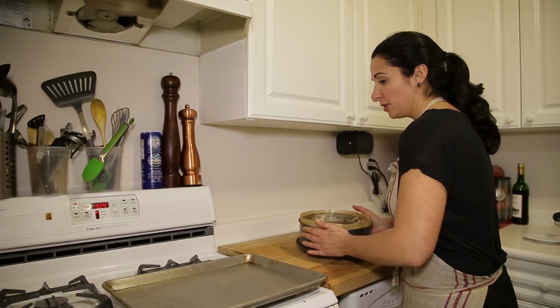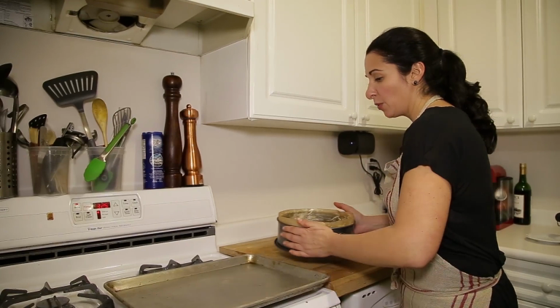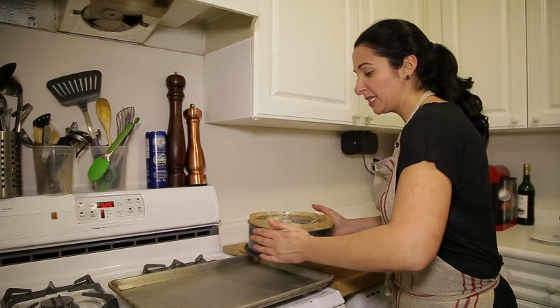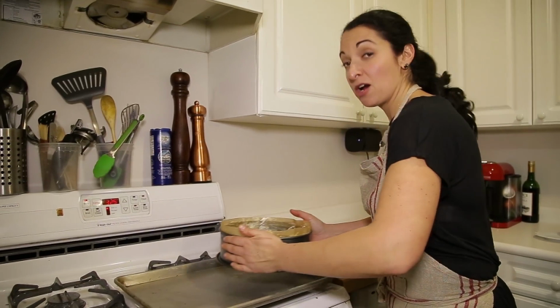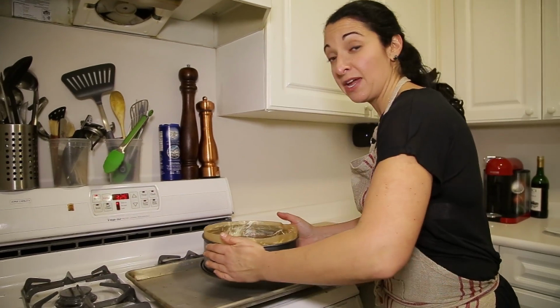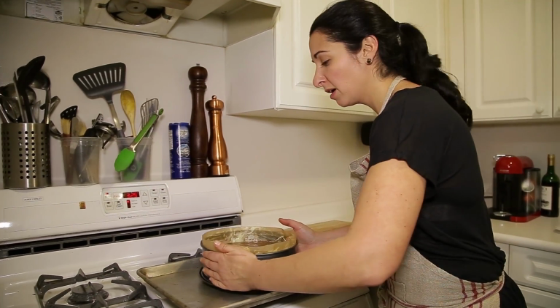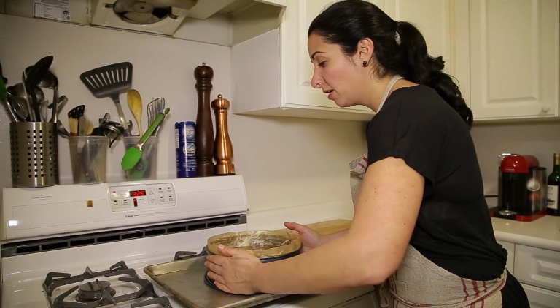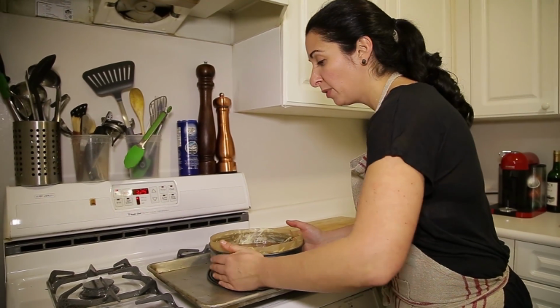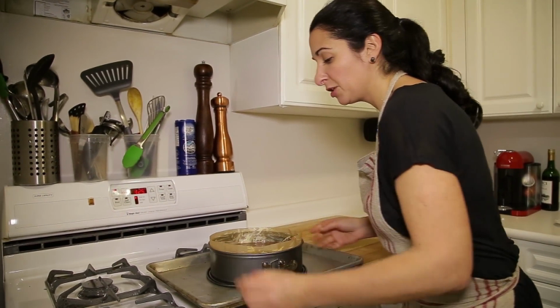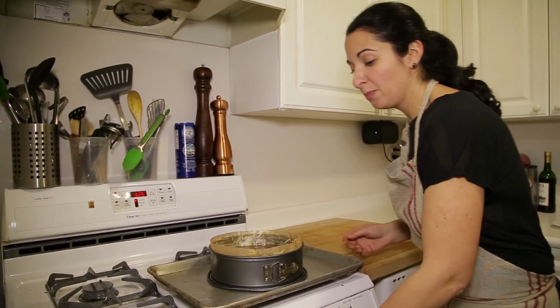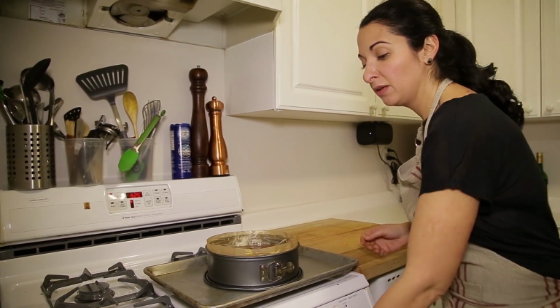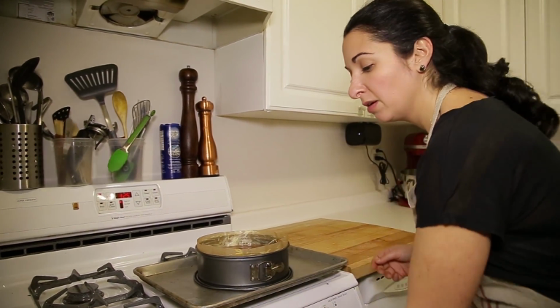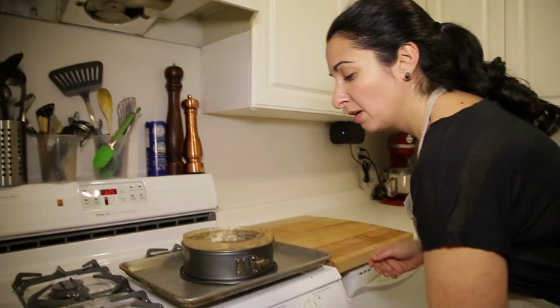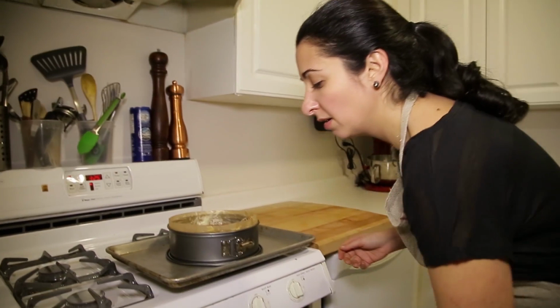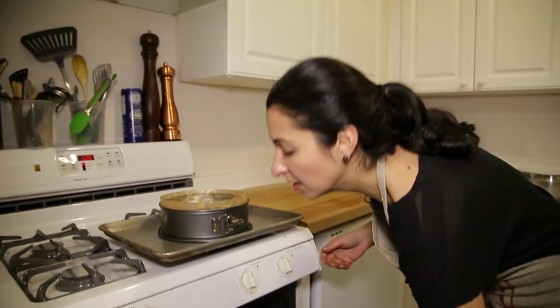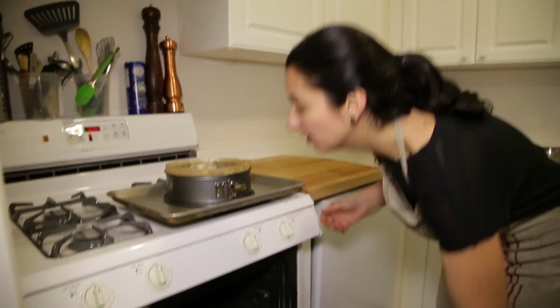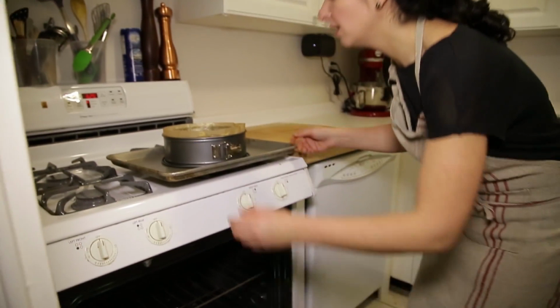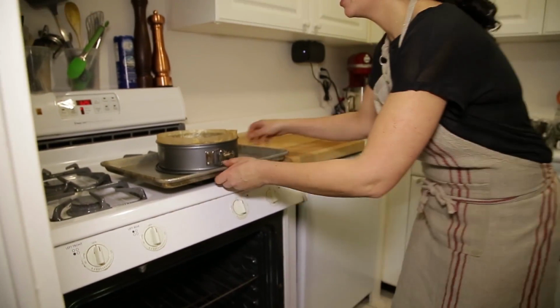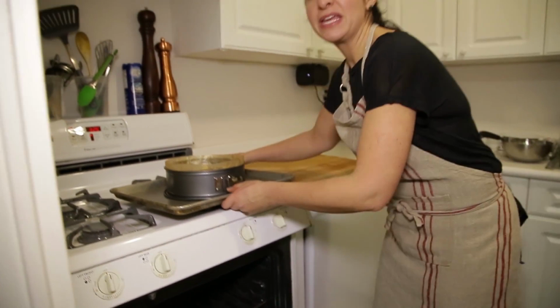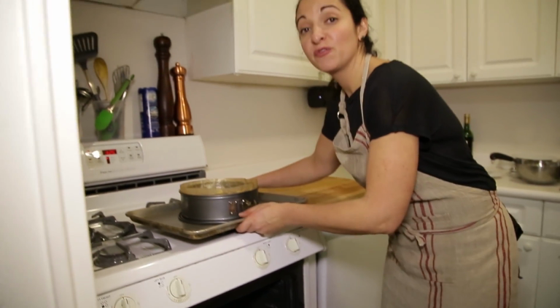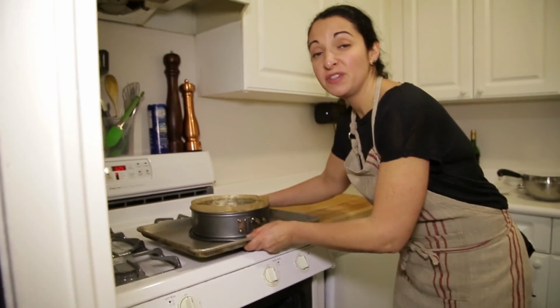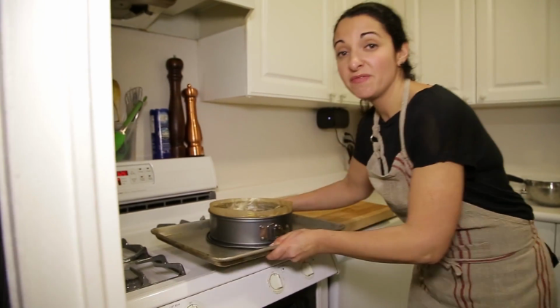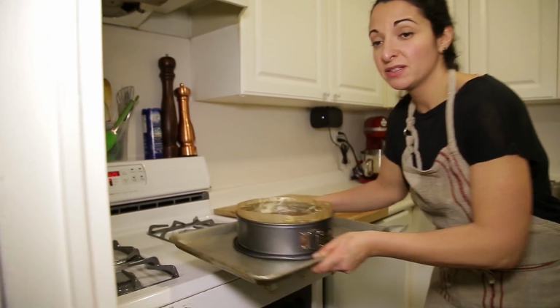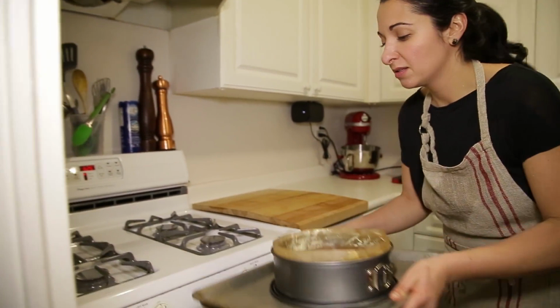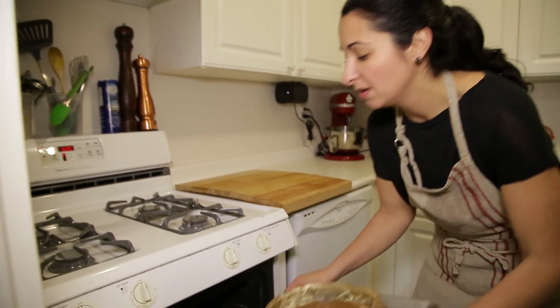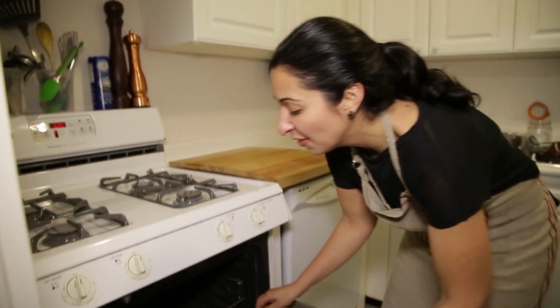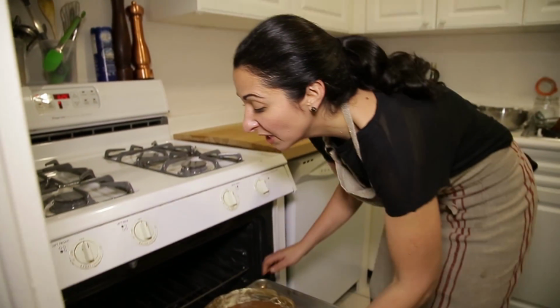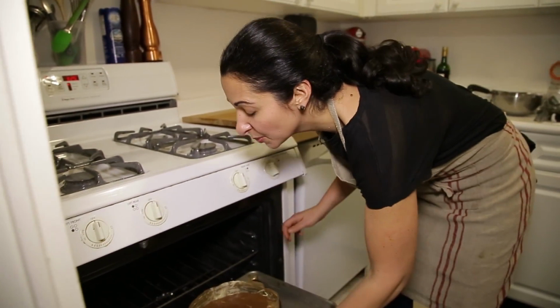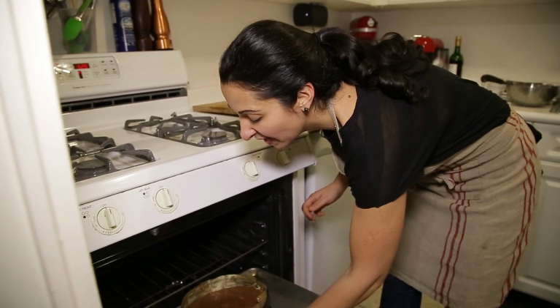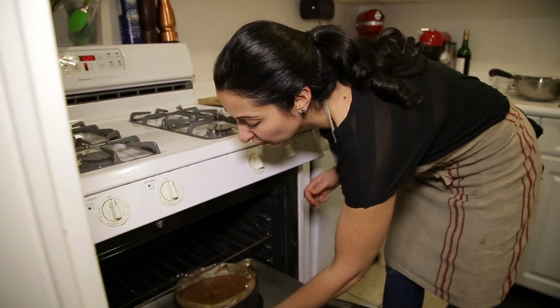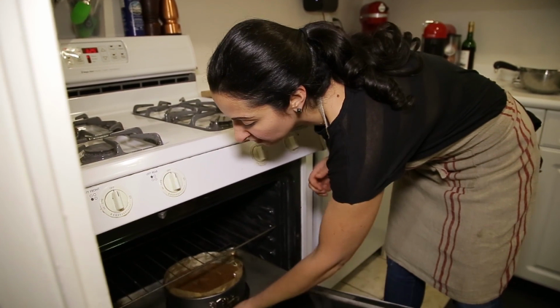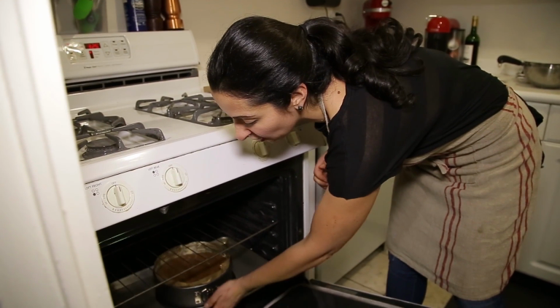So we're going to take our cake, put it on a sheet pan, and we're going to bake it for 55 minutes at 325 degrees Fahrenheit.